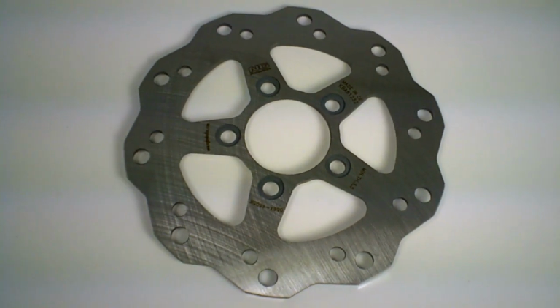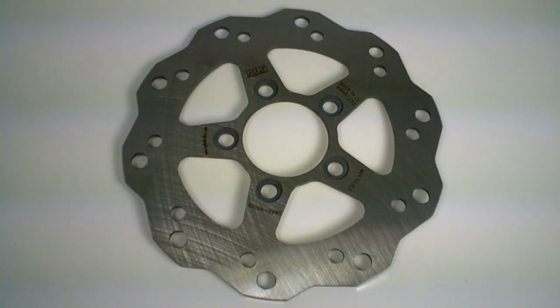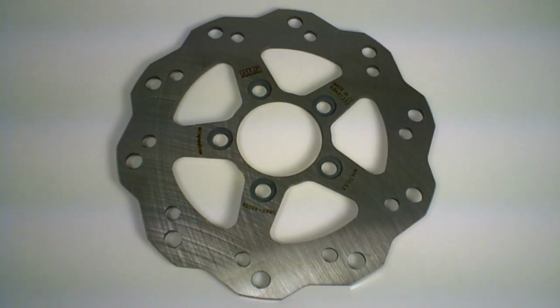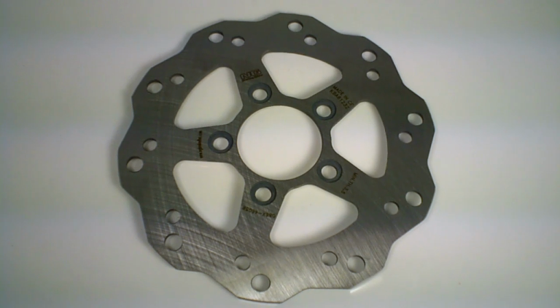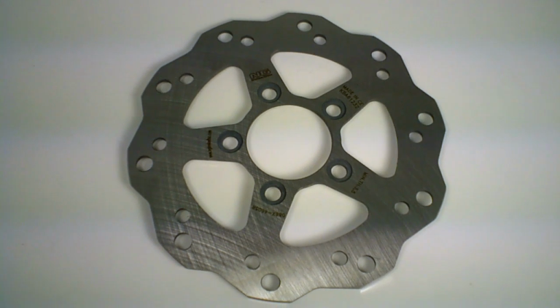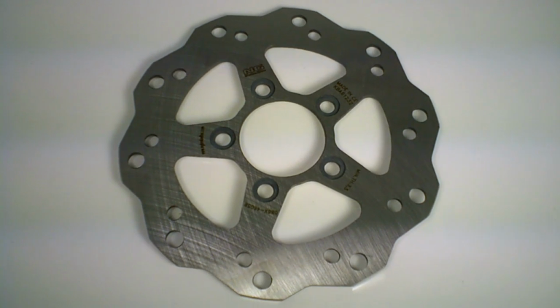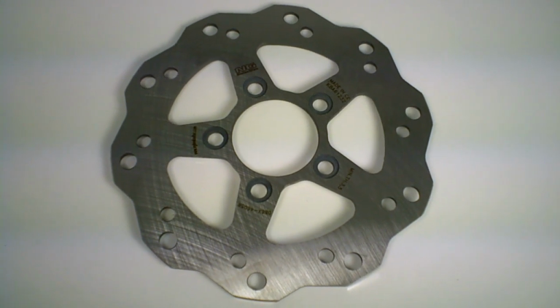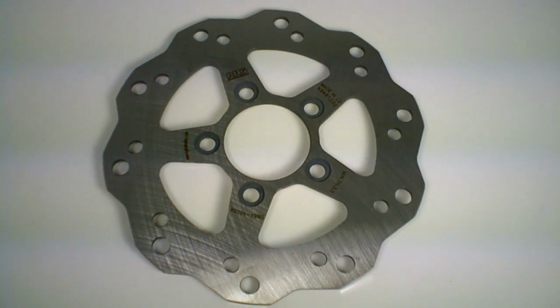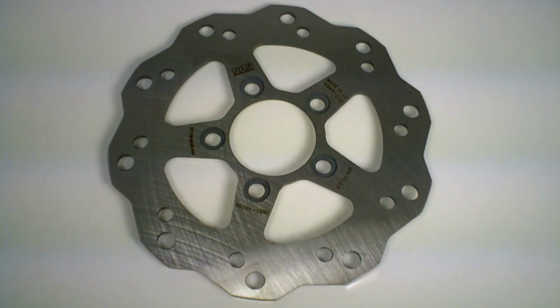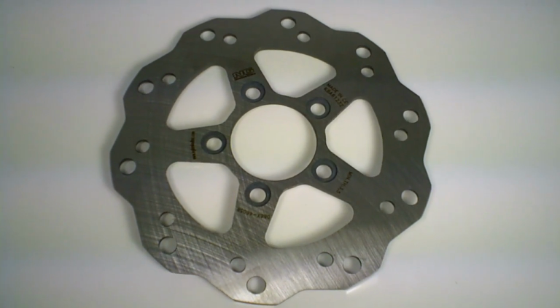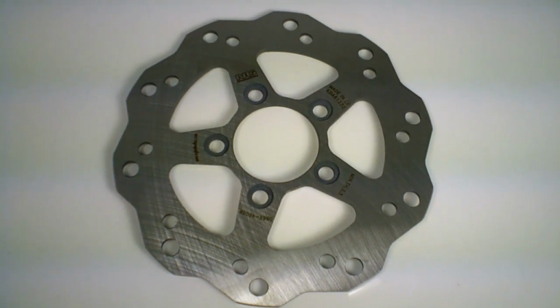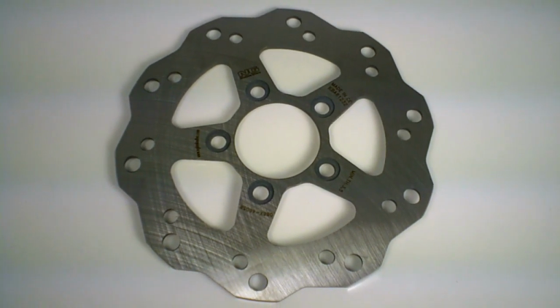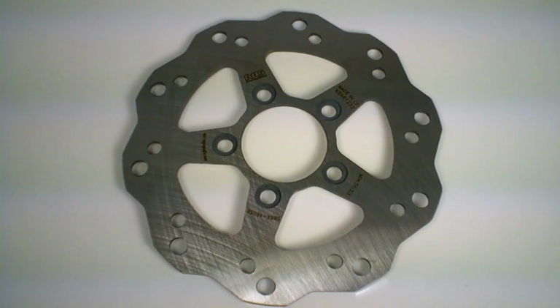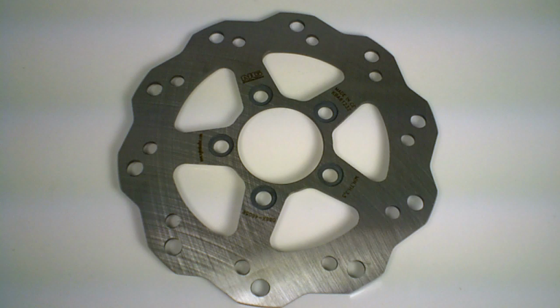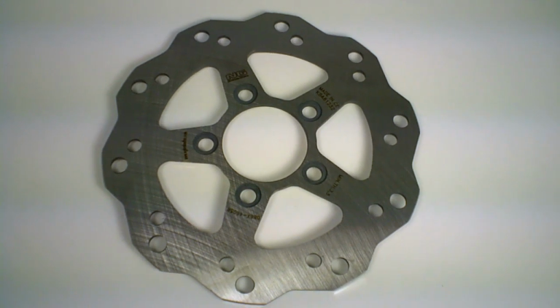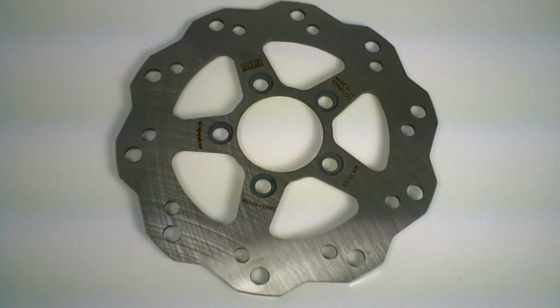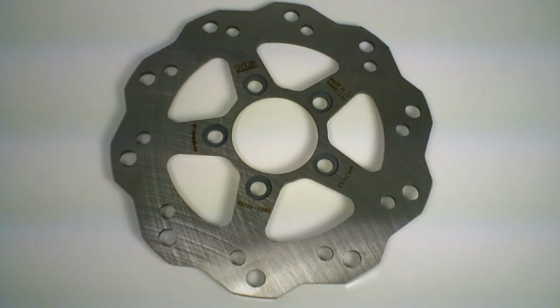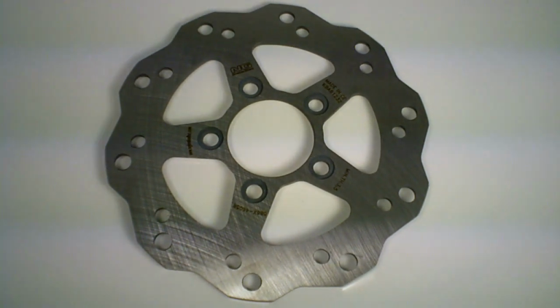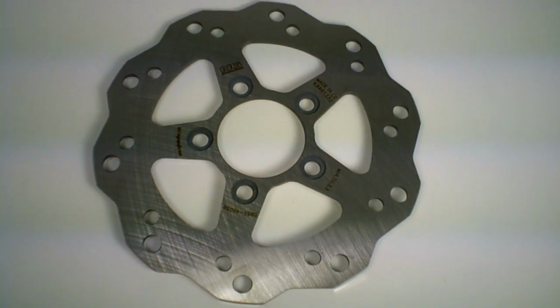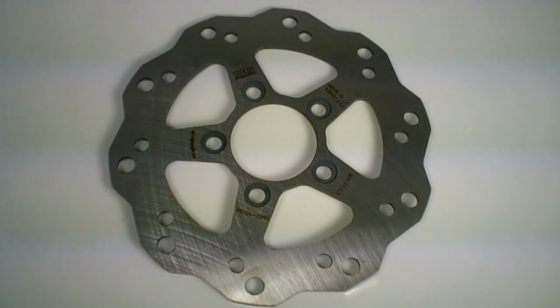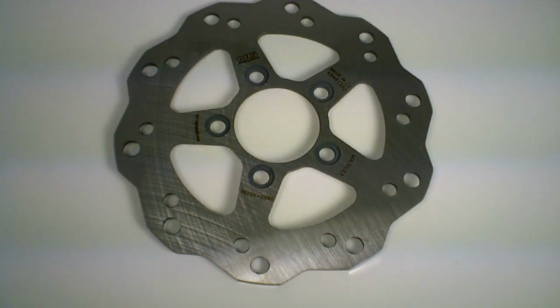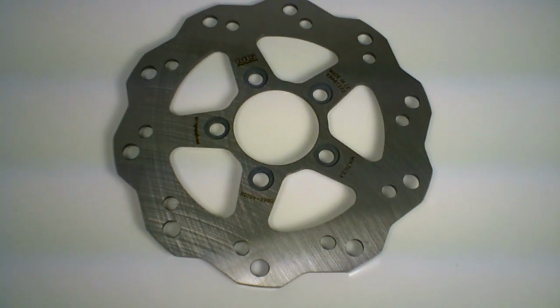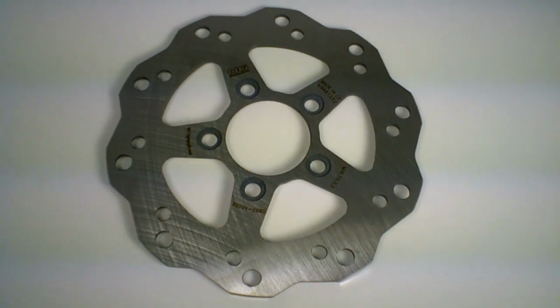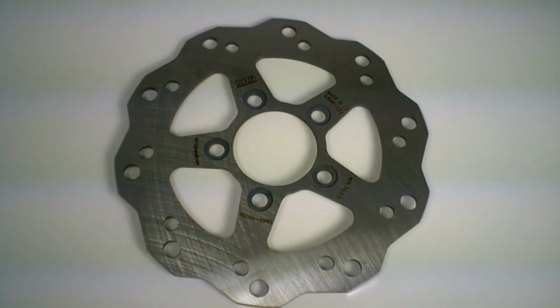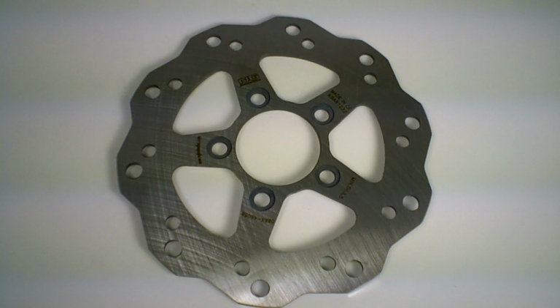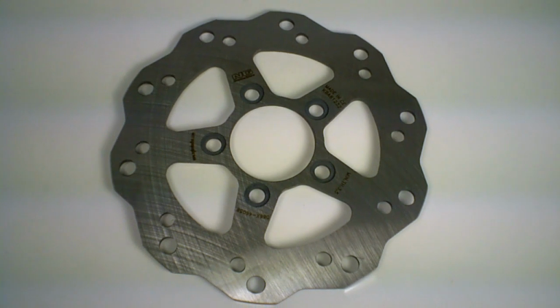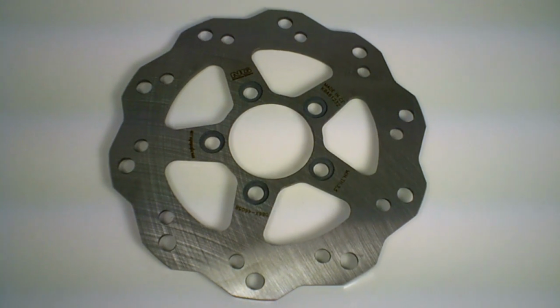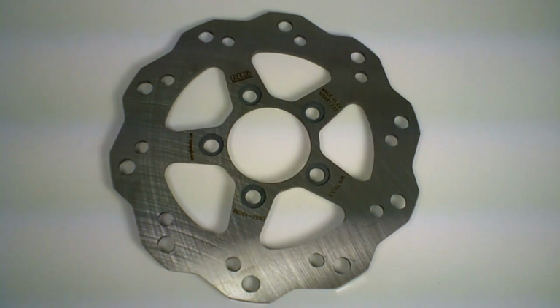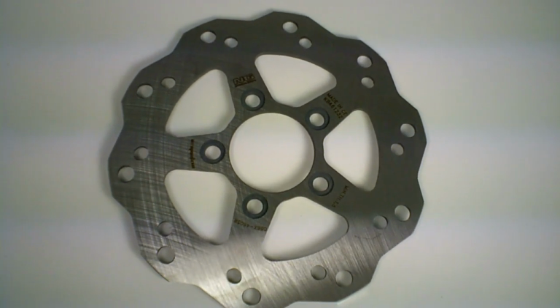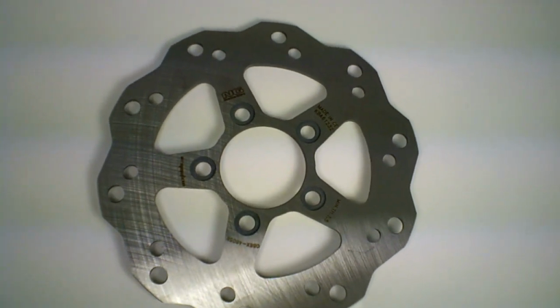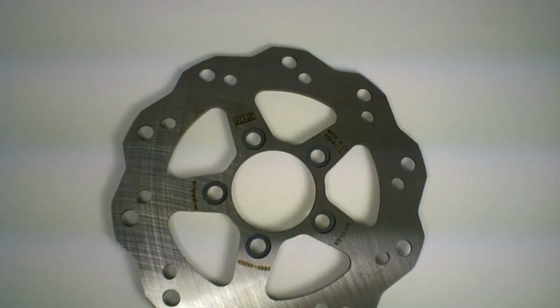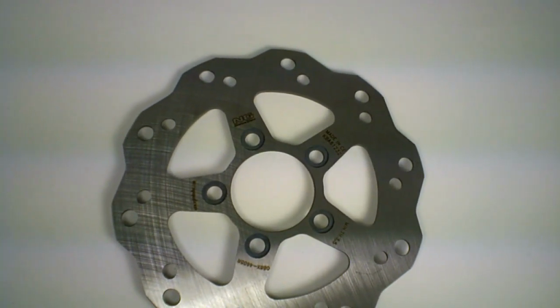NG disc brakes have been around for 40 years. They make some of the top disc brakes in the world for the racers in Europe. This is a real factory — they don't private label stuff, they manufacture it. It's a high quality steel manufactured to their specs, and it's going to pimp out your Kymco scooter.